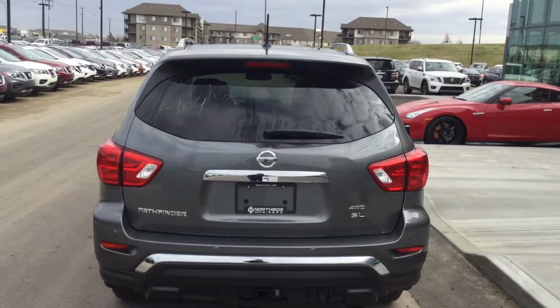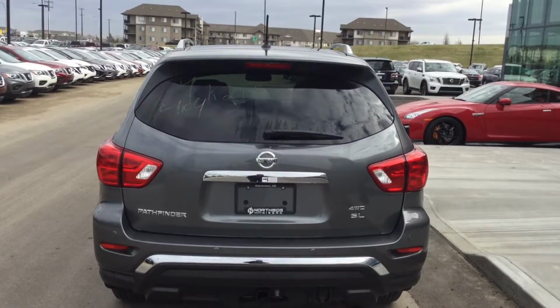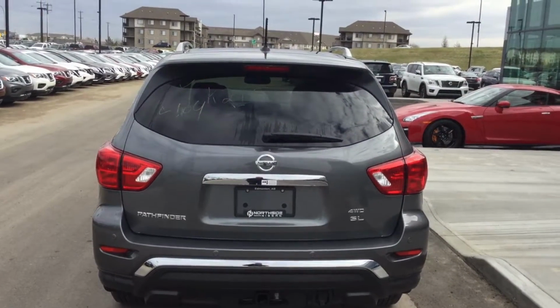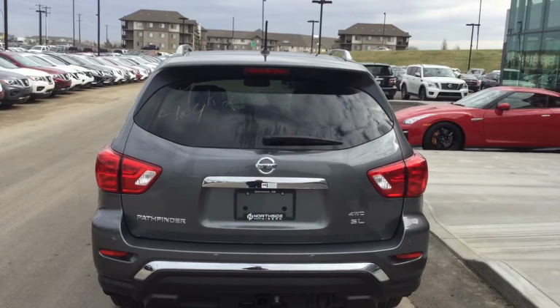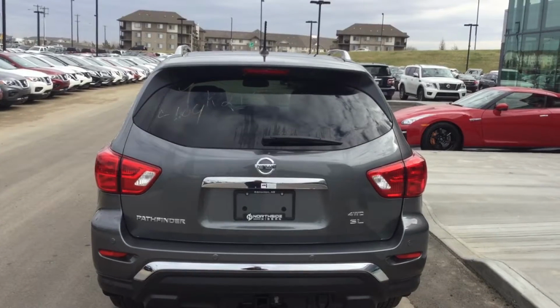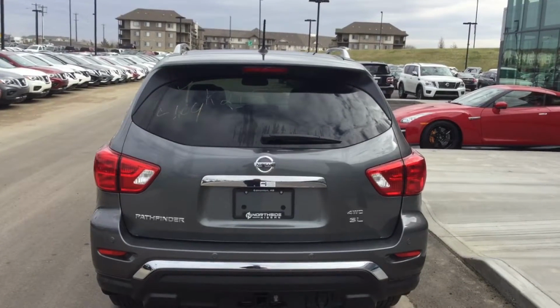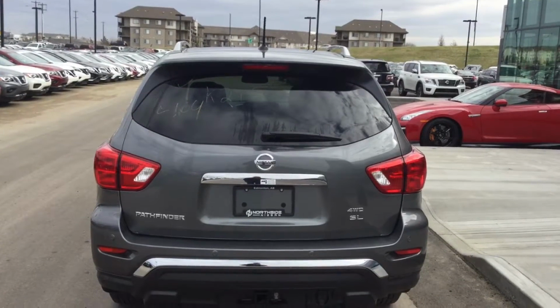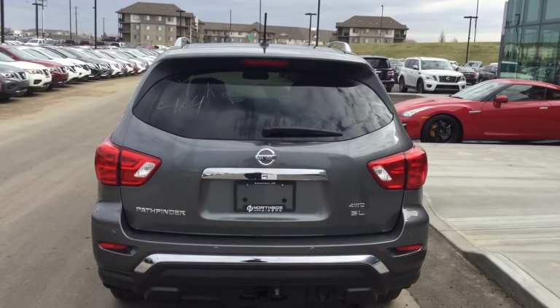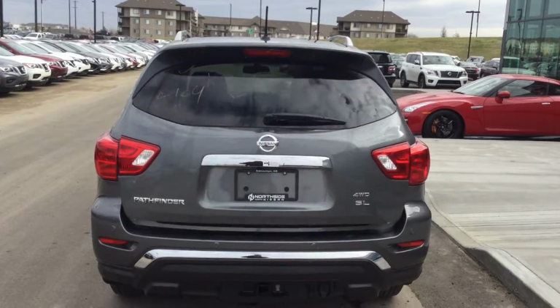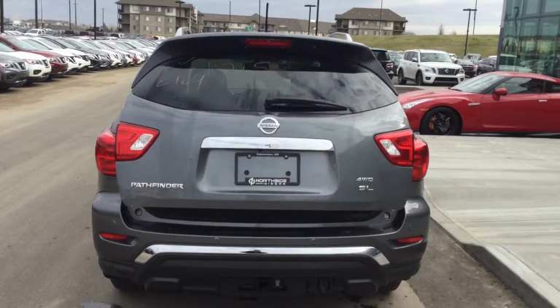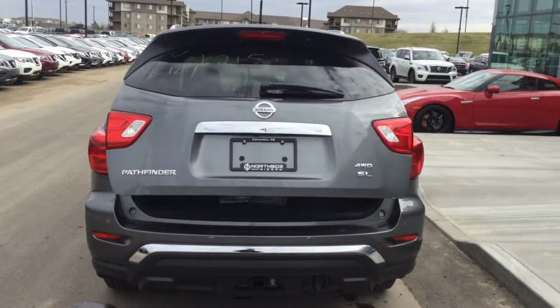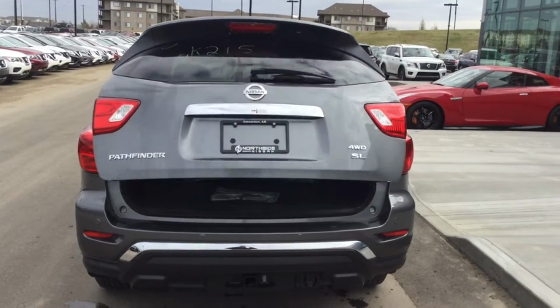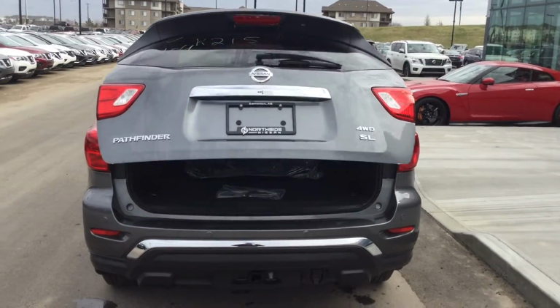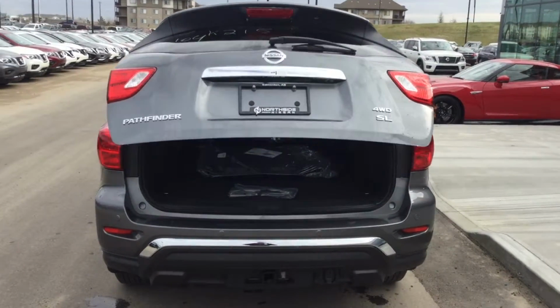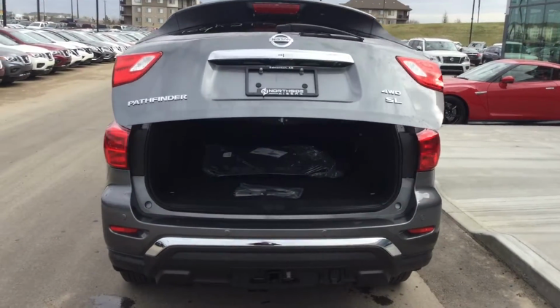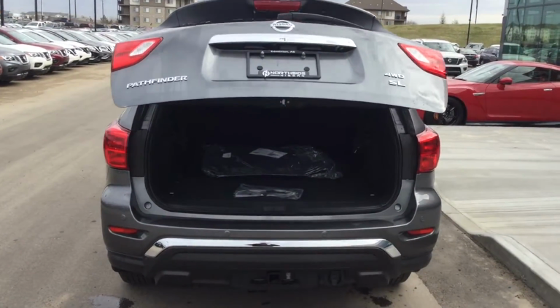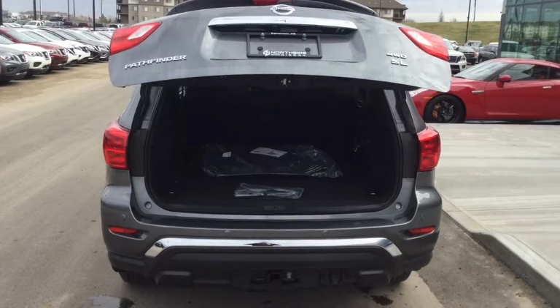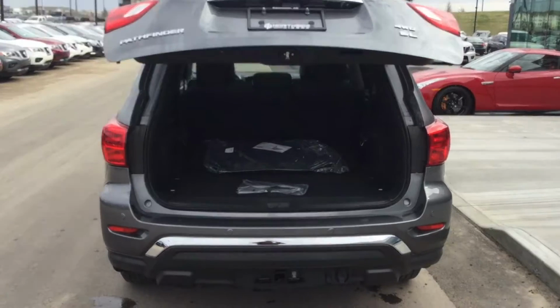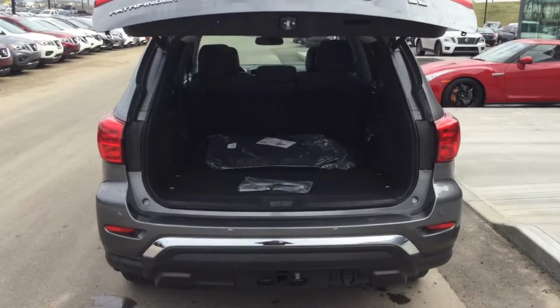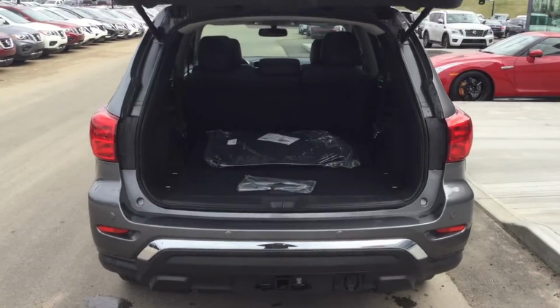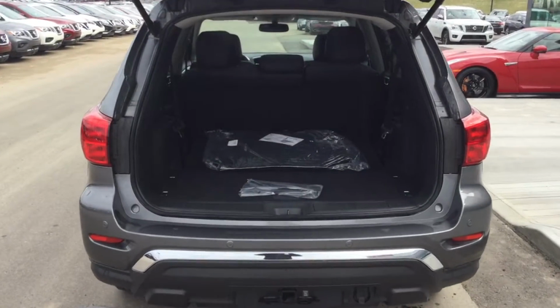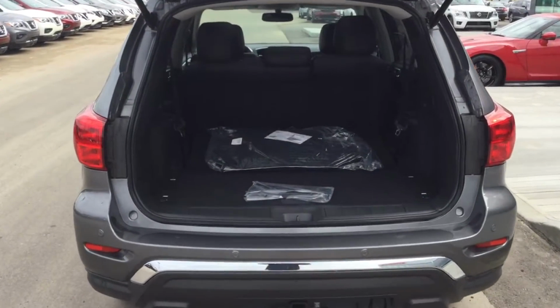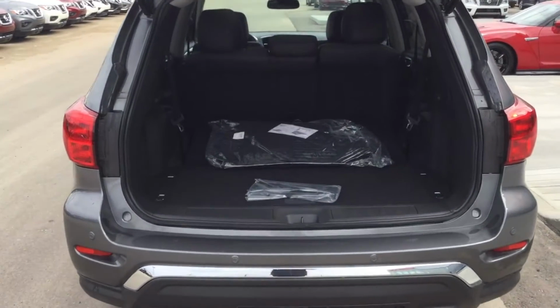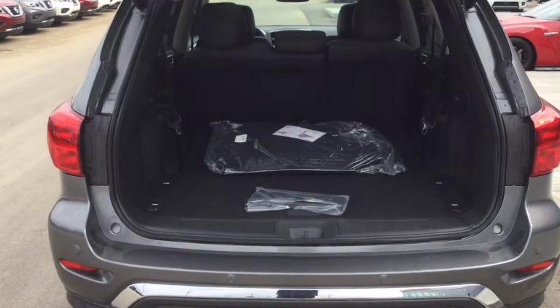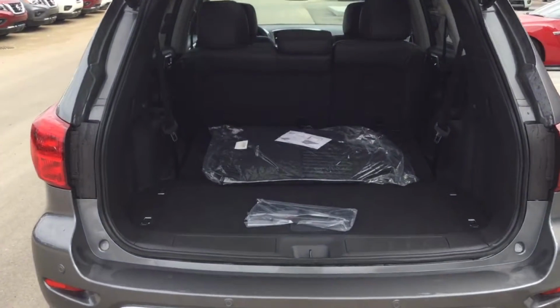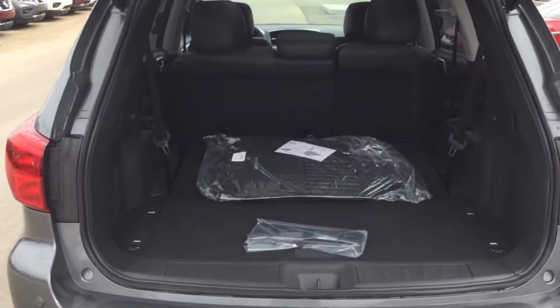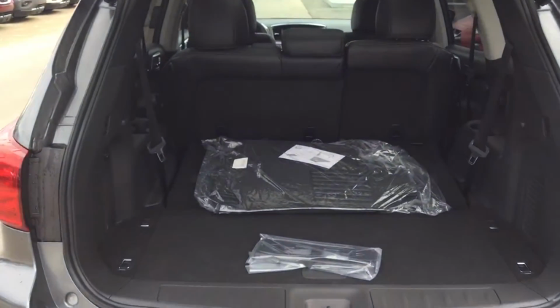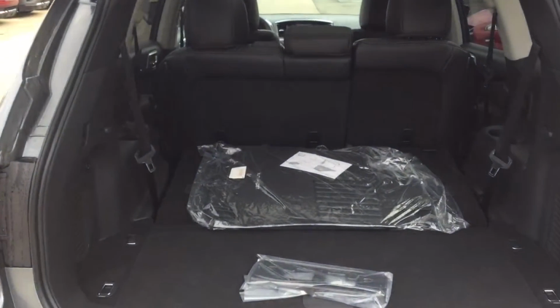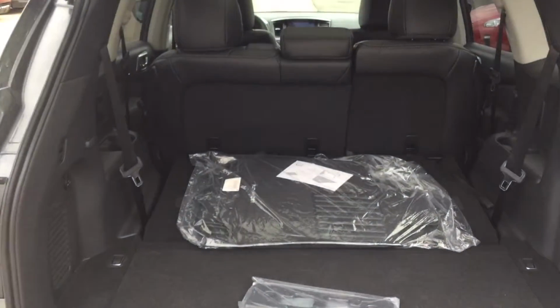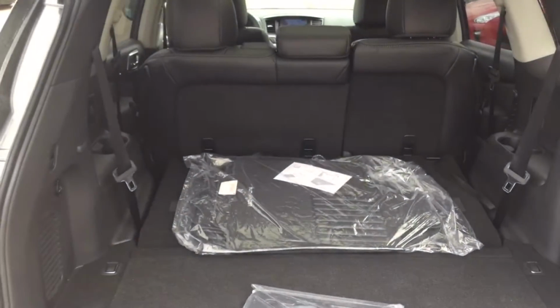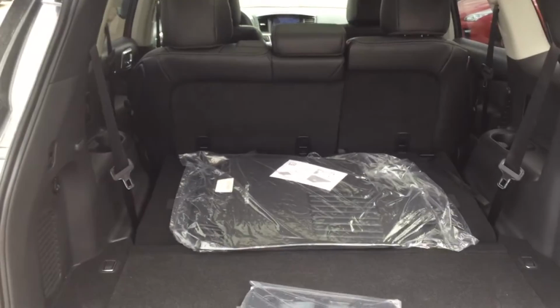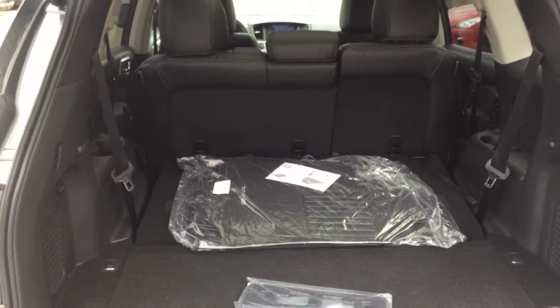The power liftgate is another thing I find adds huge value, especially when you've got your hands full of groceries or kids' equipment for their sports. There's plenty of space and the third-row seating is great as well.